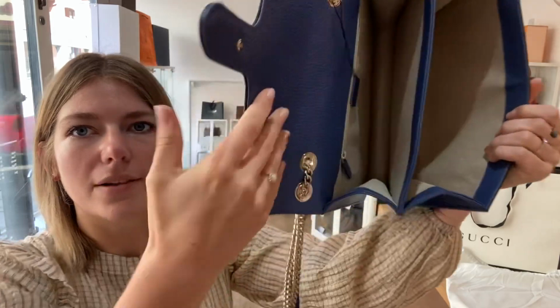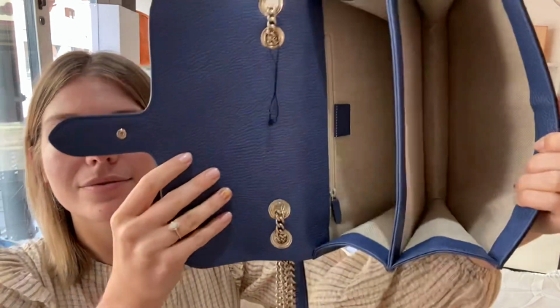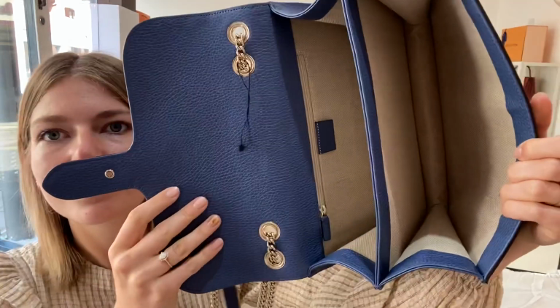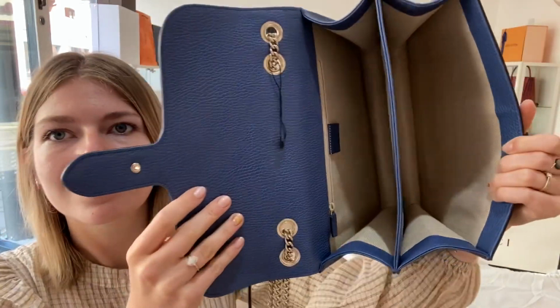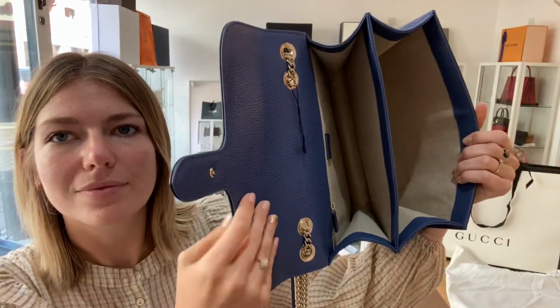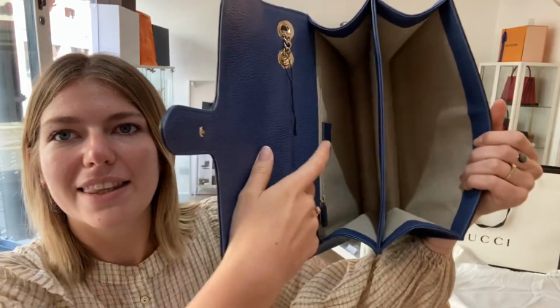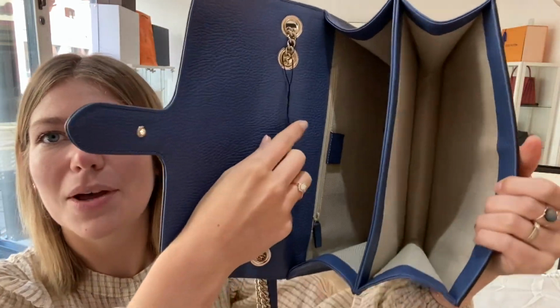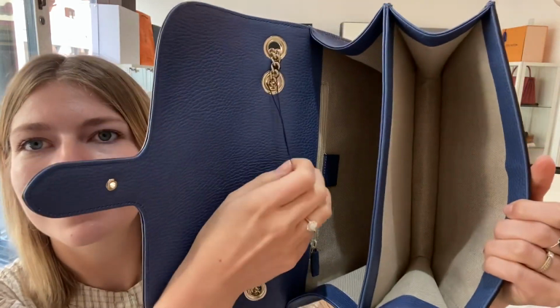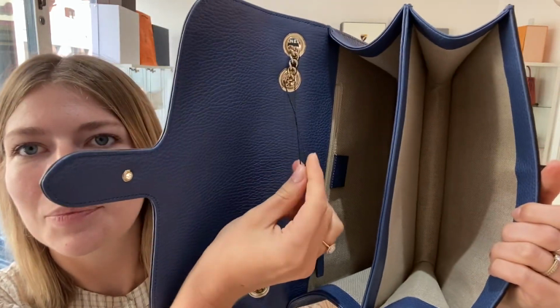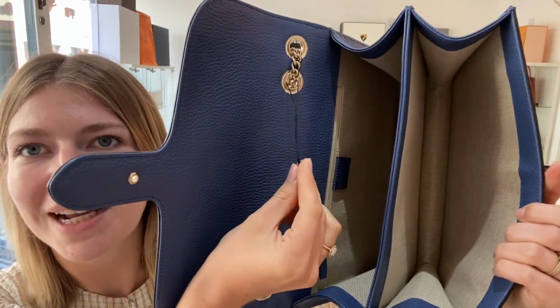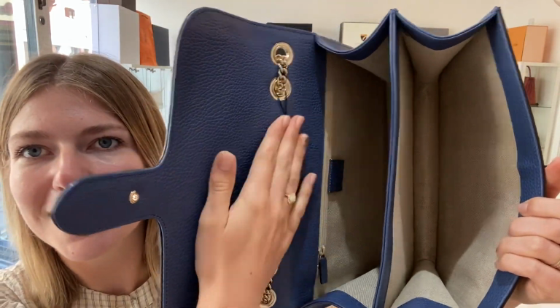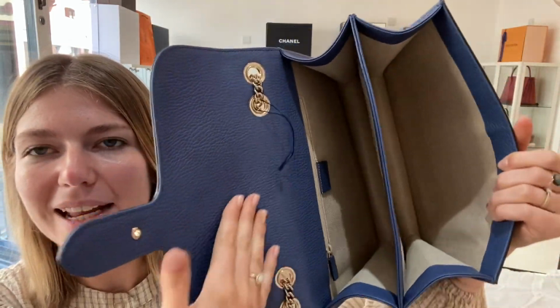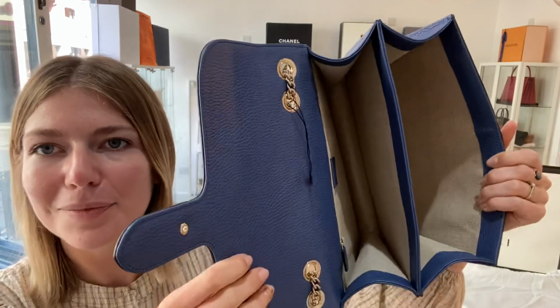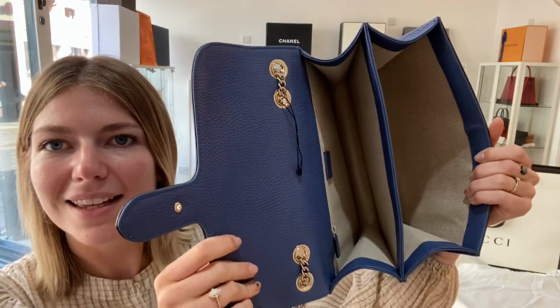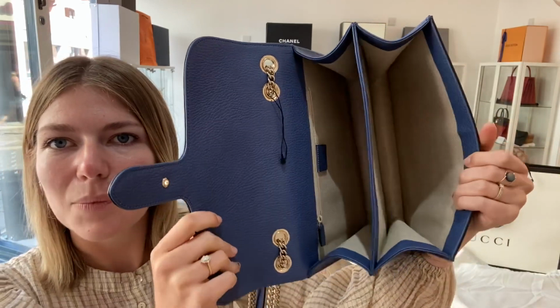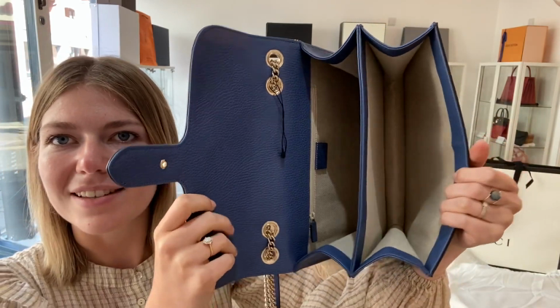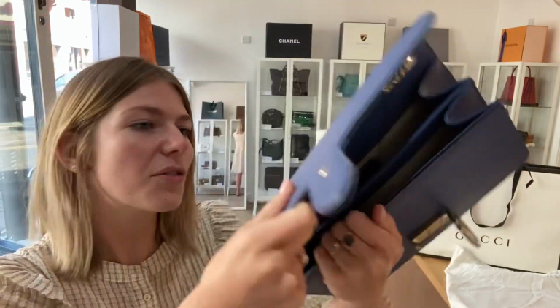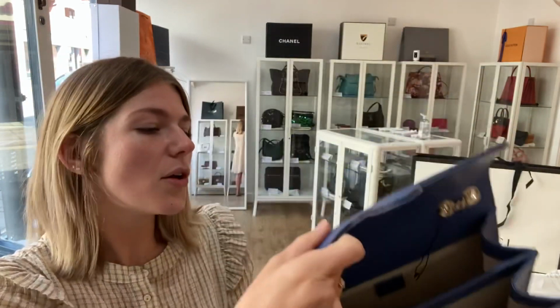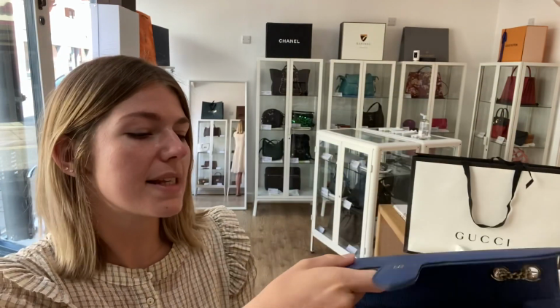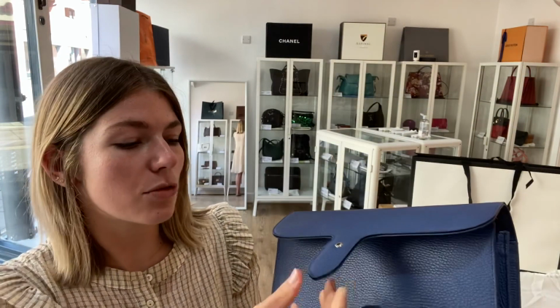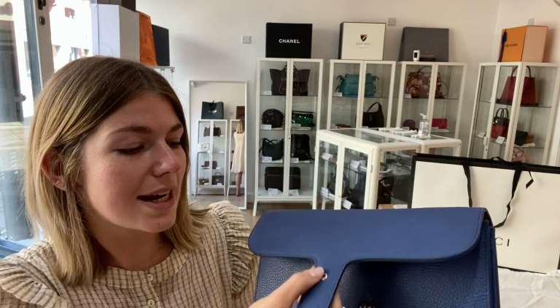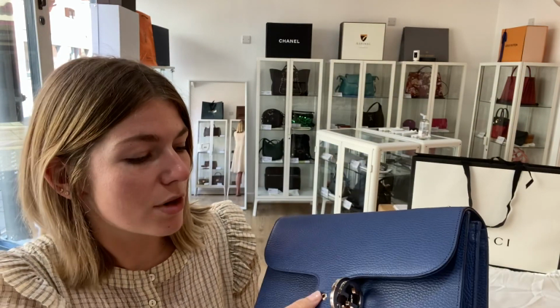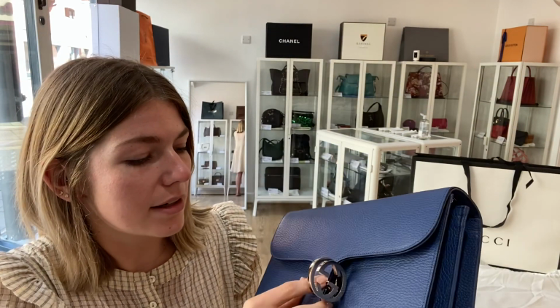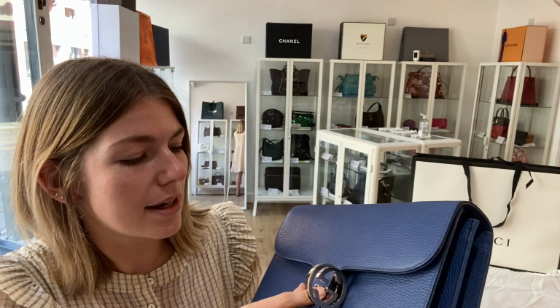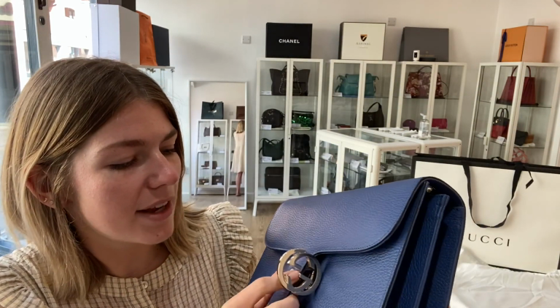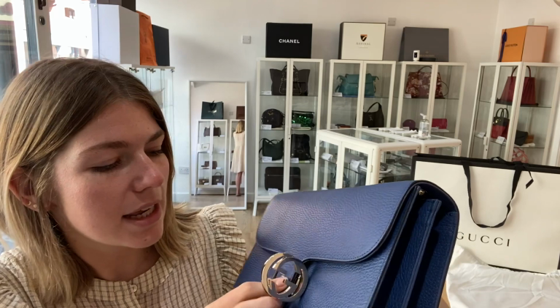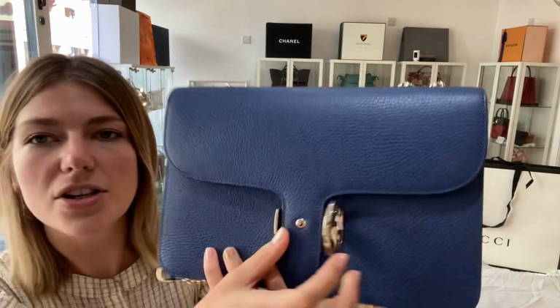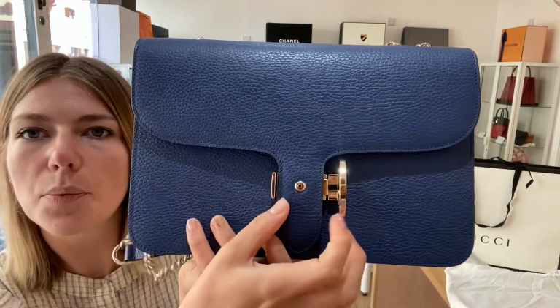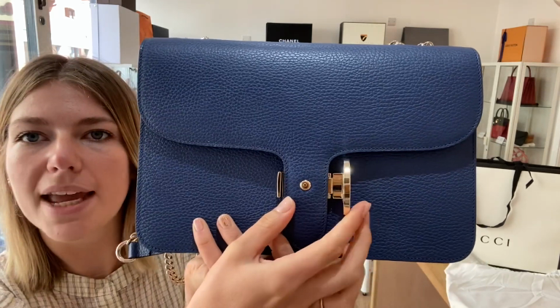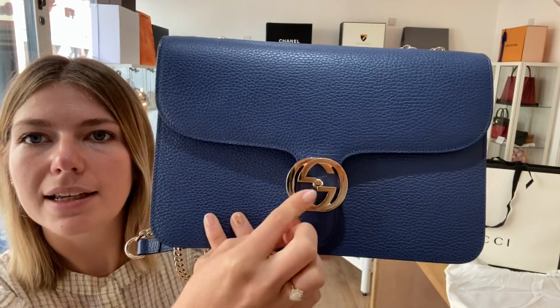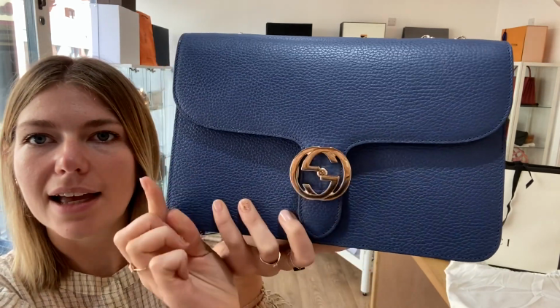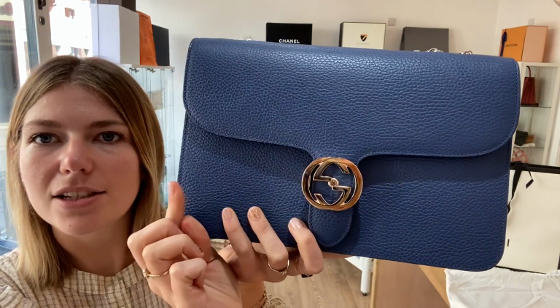When you open that up, inside you've got two large spaces and then one zip pocket as well. The product tag has been taken off but you've got loads of space. It's a really nice size, and to fasten it you just line up with the pin and shut it.